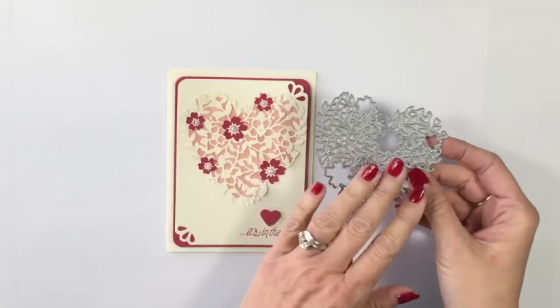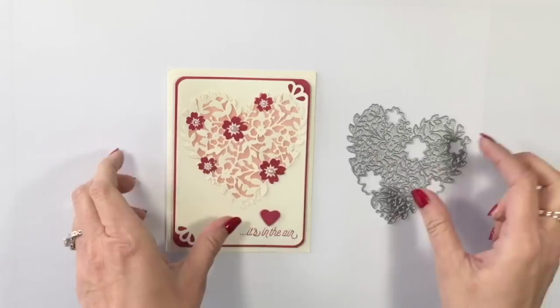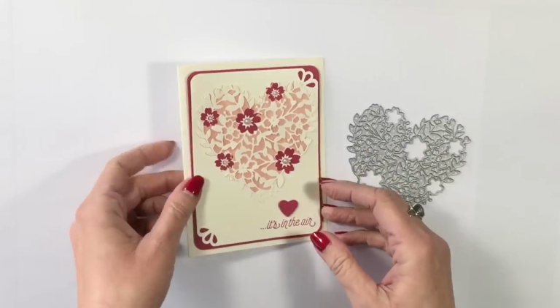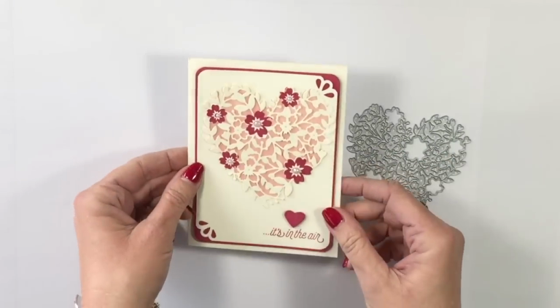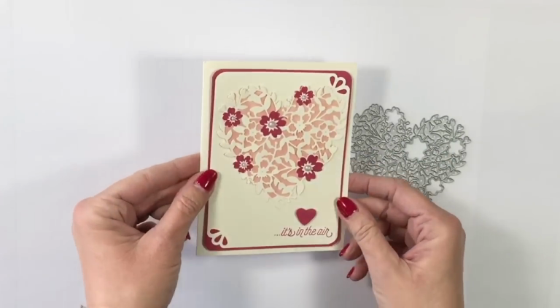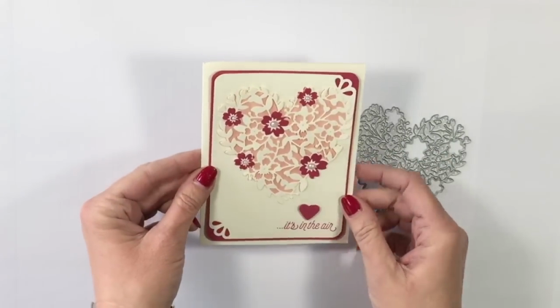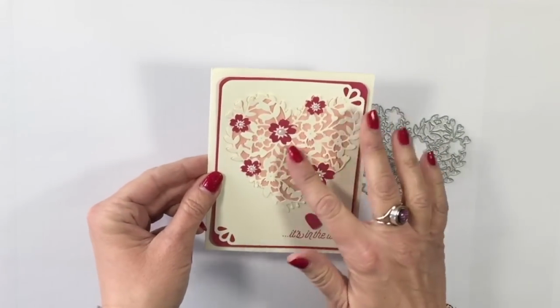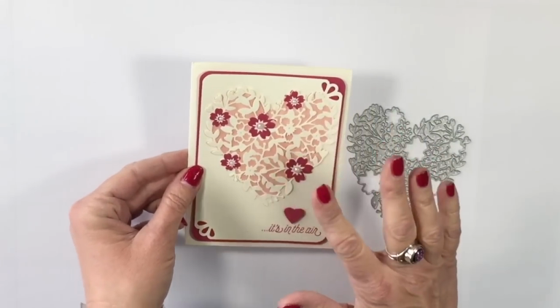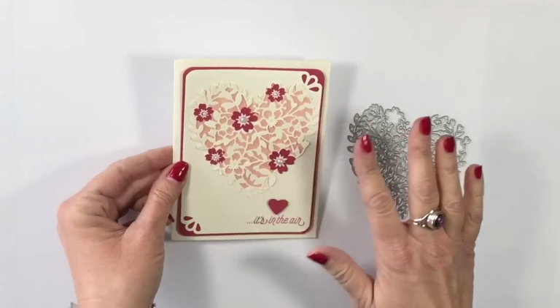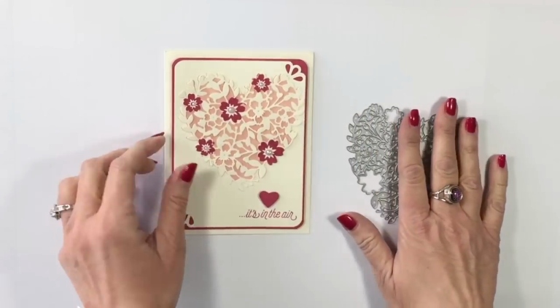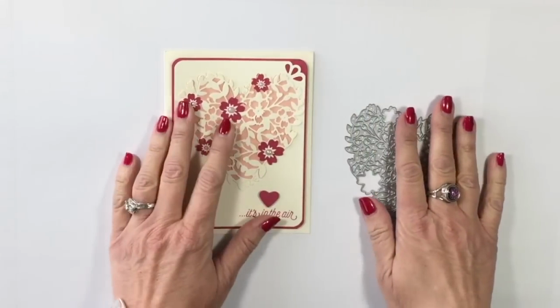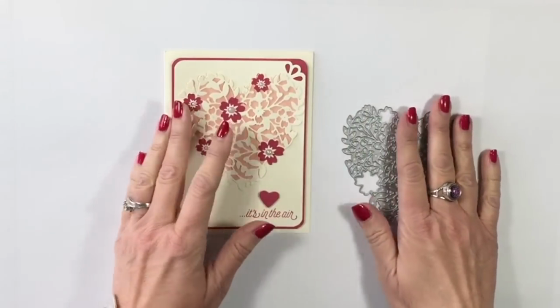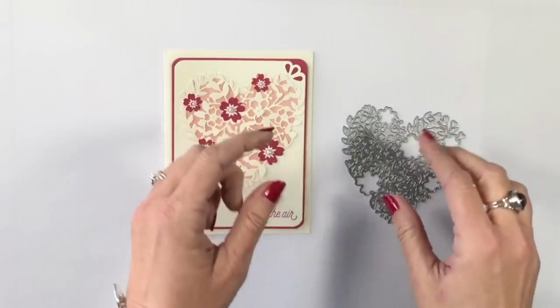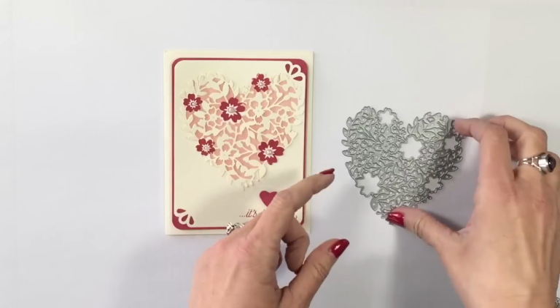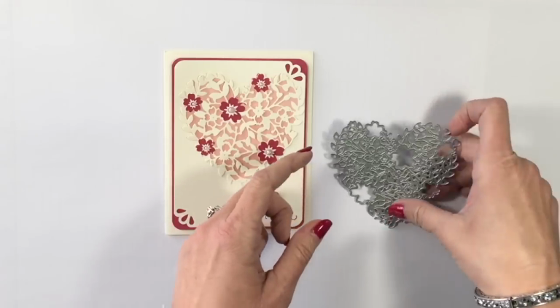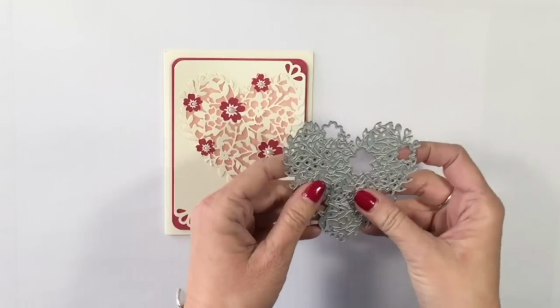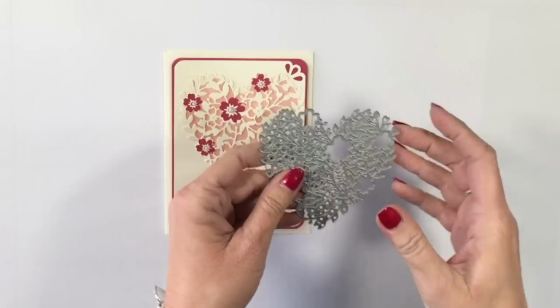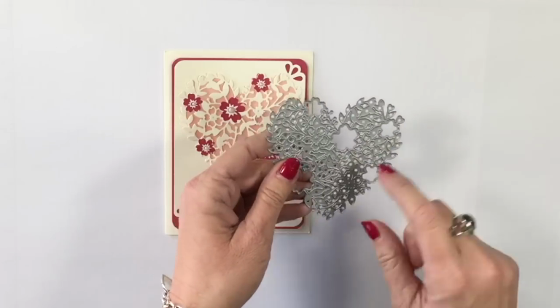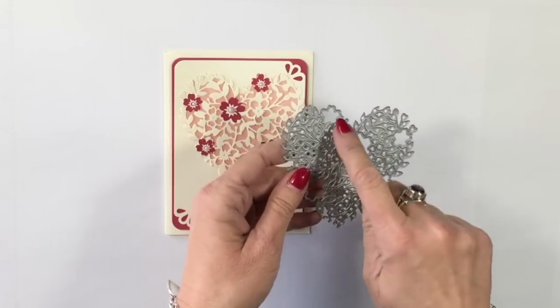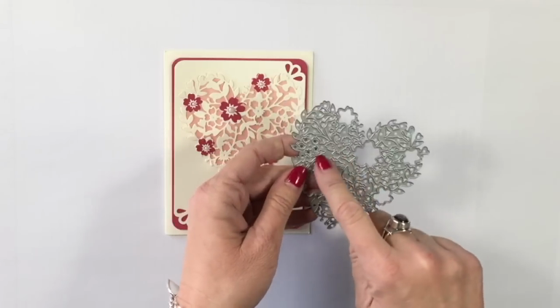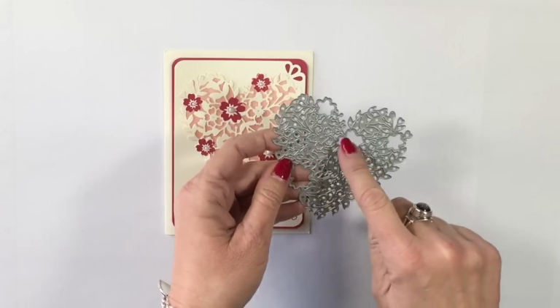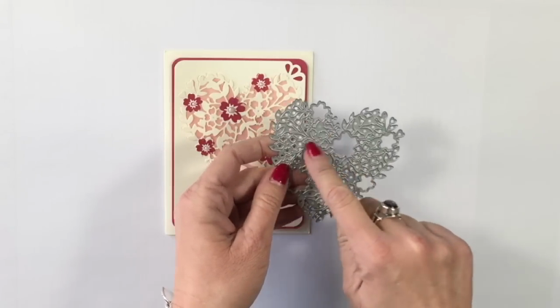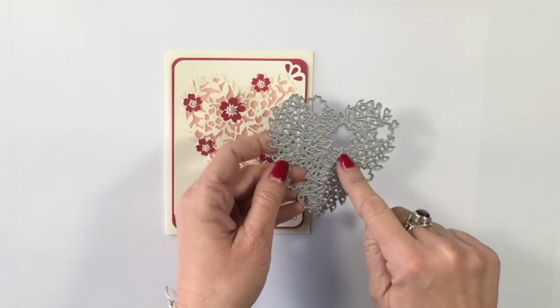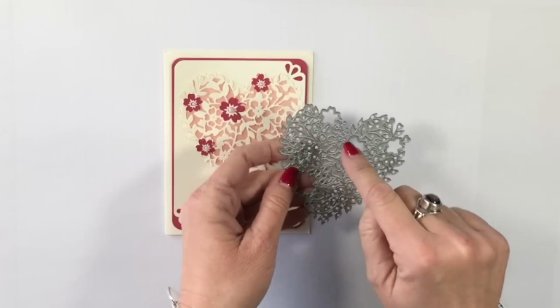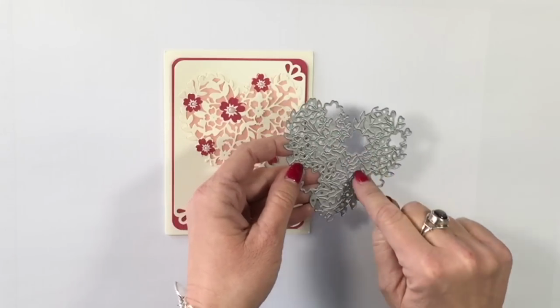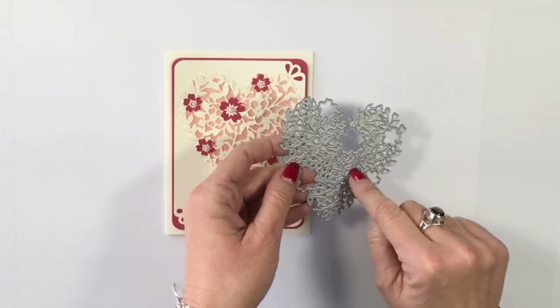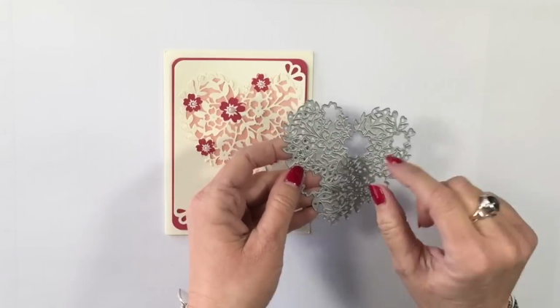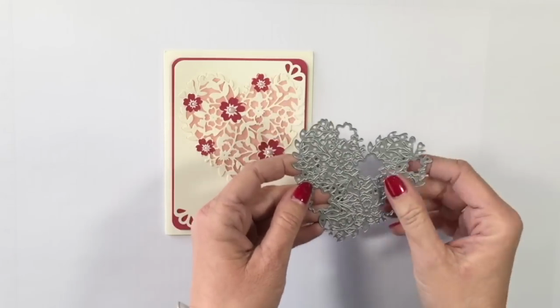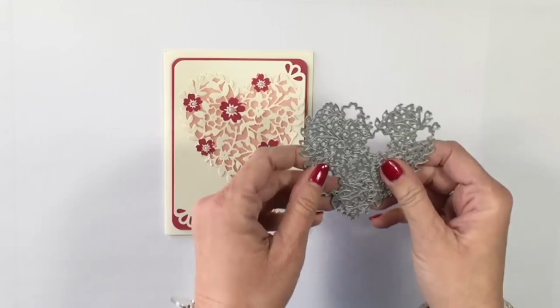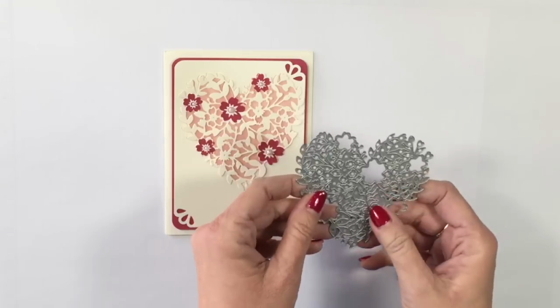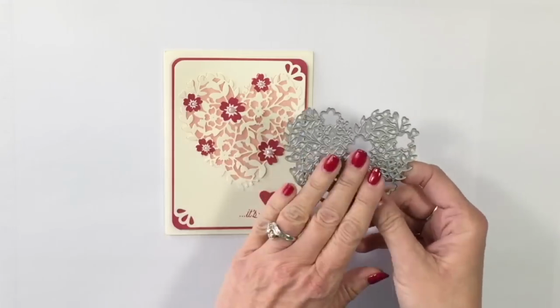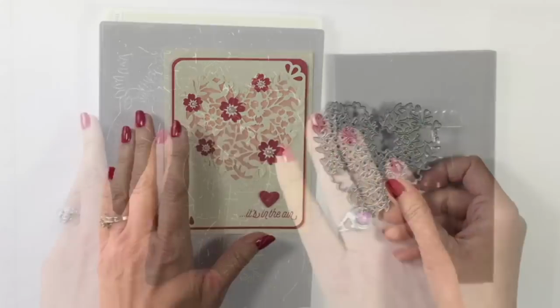Guys, is this thing gorgeous or what? It is a fabulous die, but many of you, like me, have really struggled getting all those little tiny pieces out. Well, guess what? Stampin' Up to the rescue!